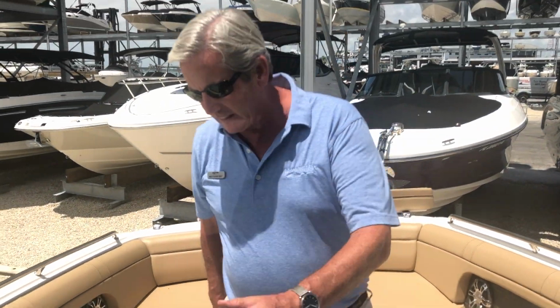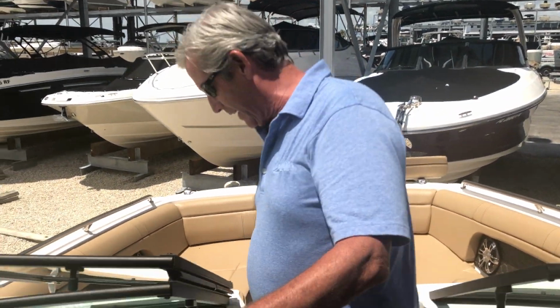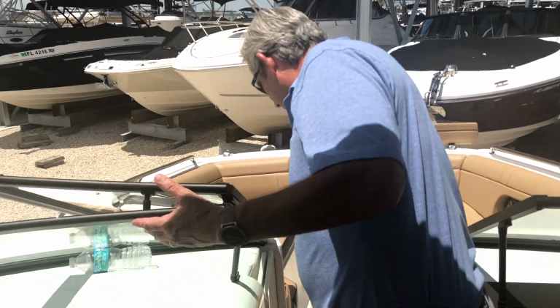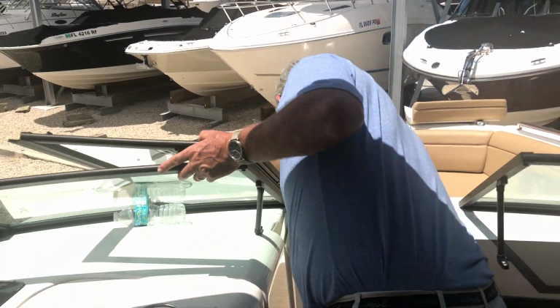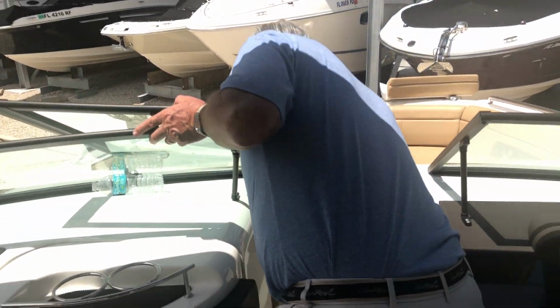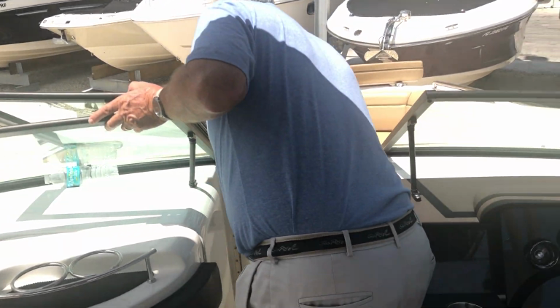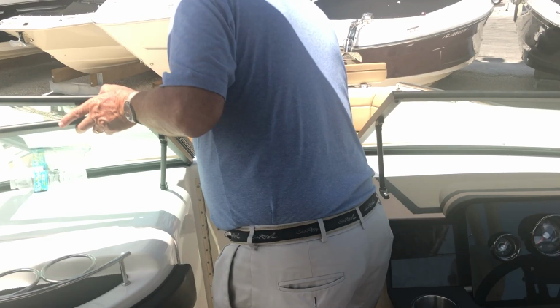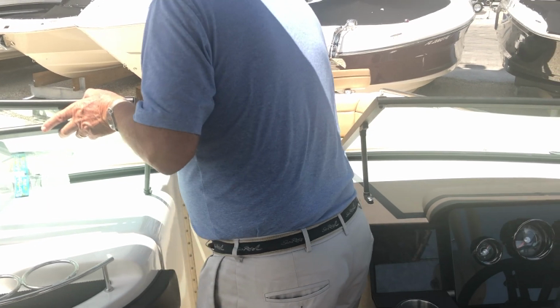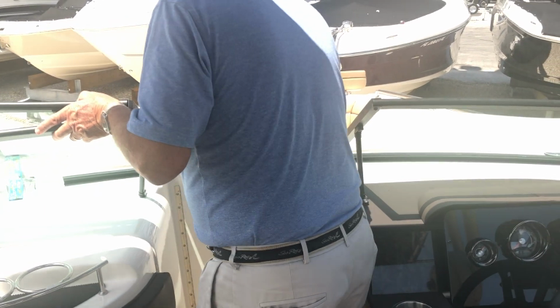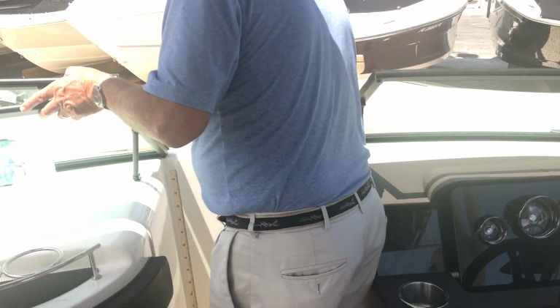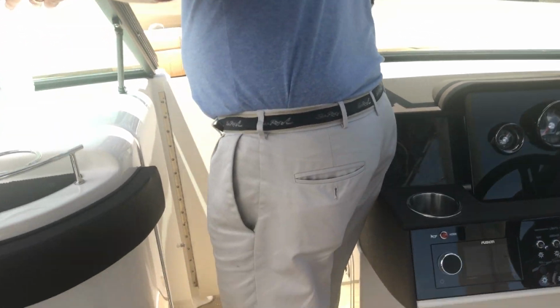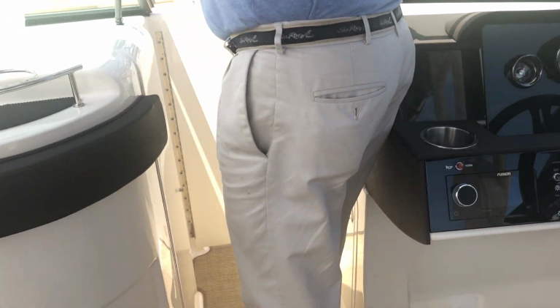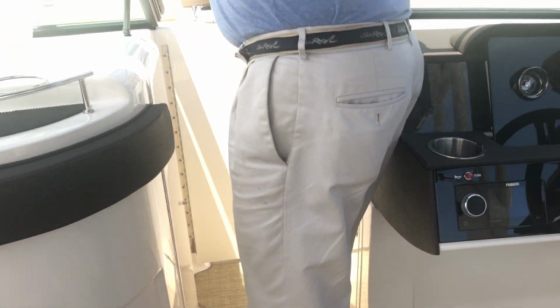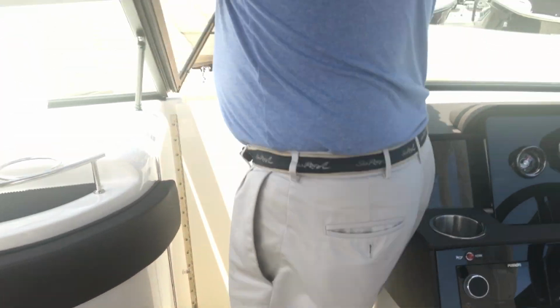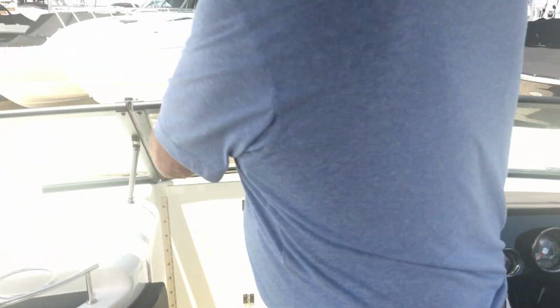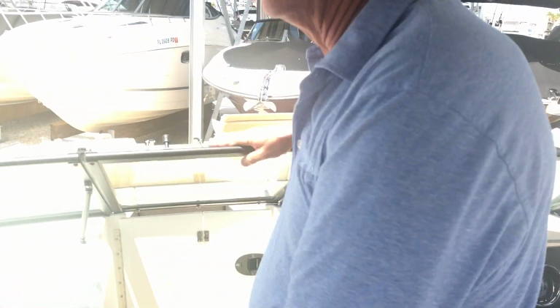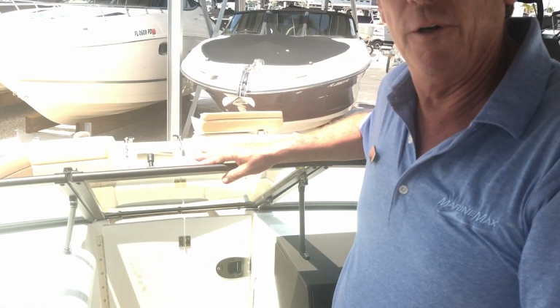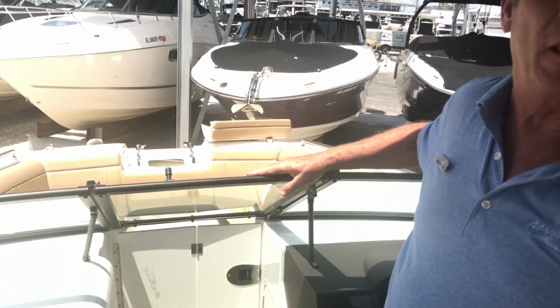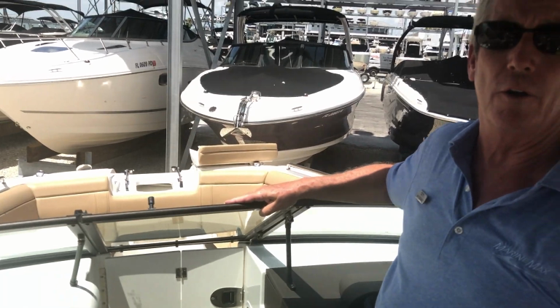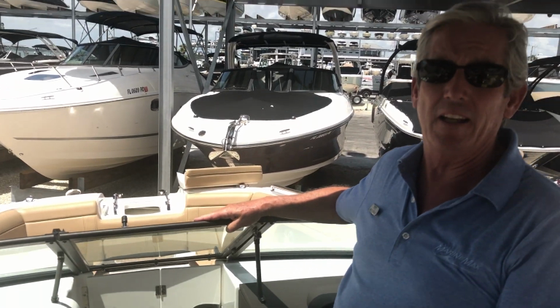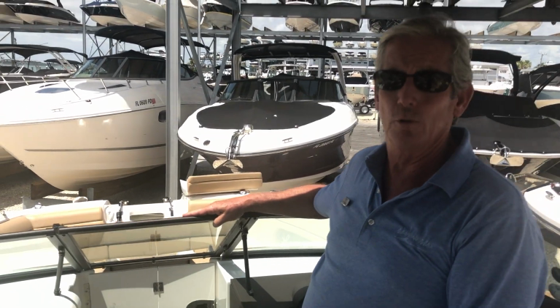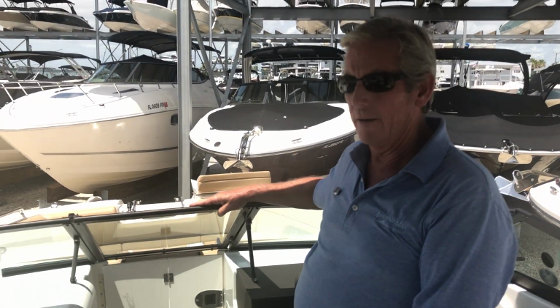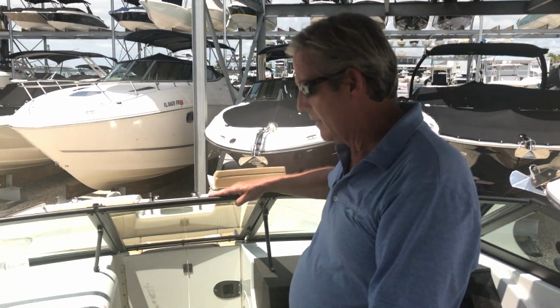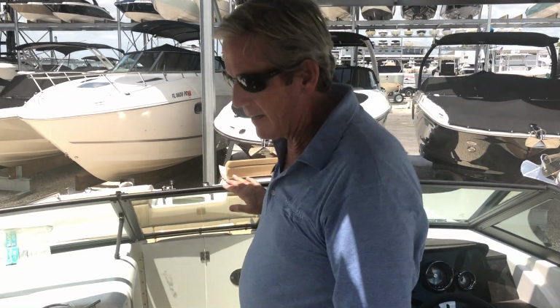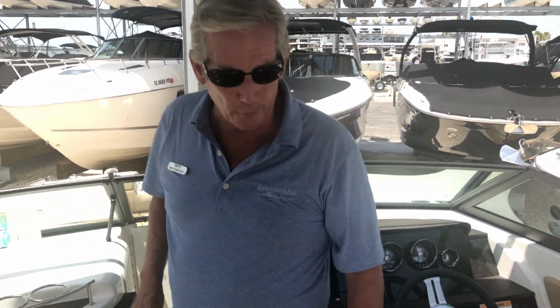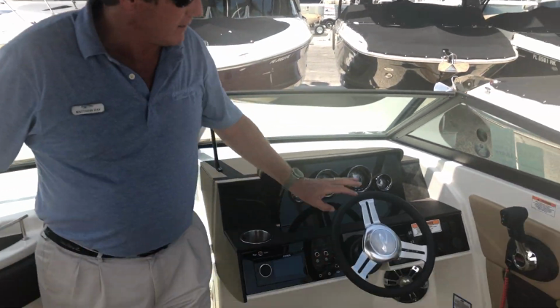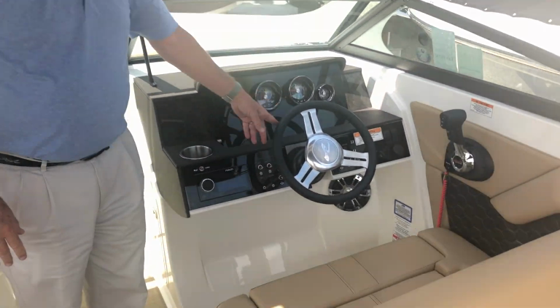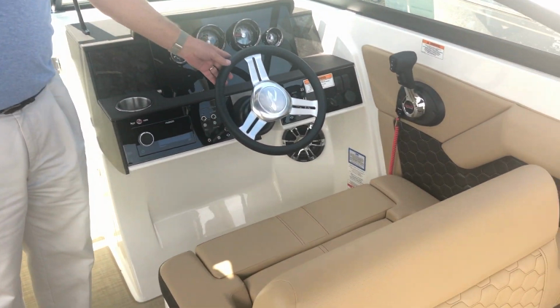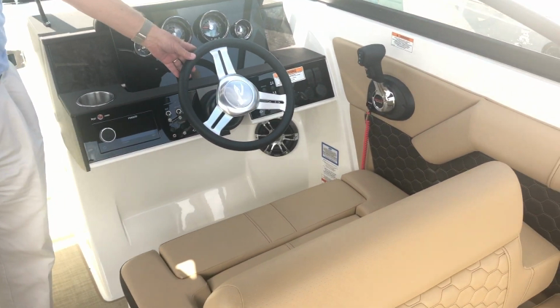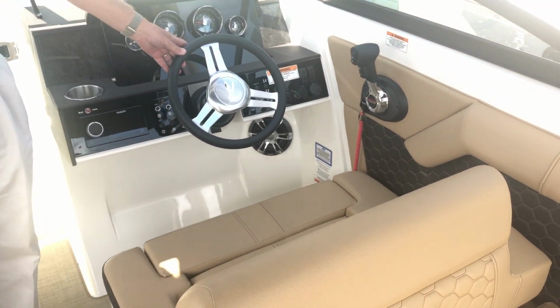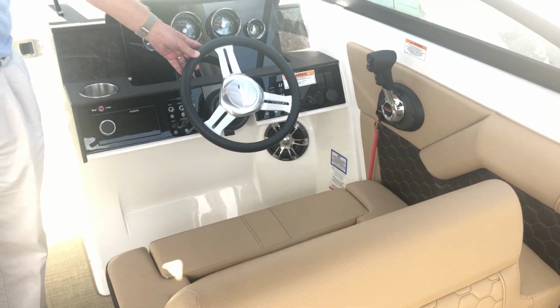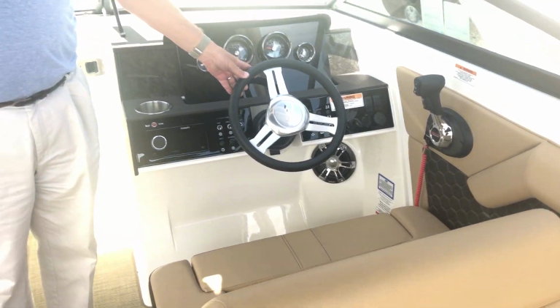There's a nice little slam door here that telescopes out — perfect for those one or two days when it's cool out. Easy to run. The boat's about a 50 mile an hour boat out in the bay.